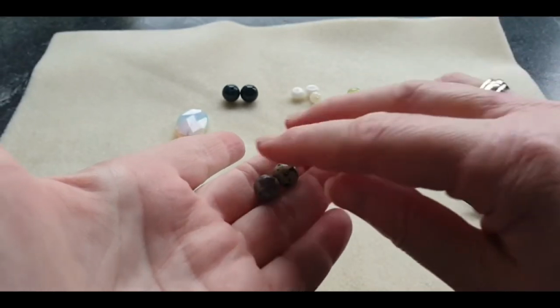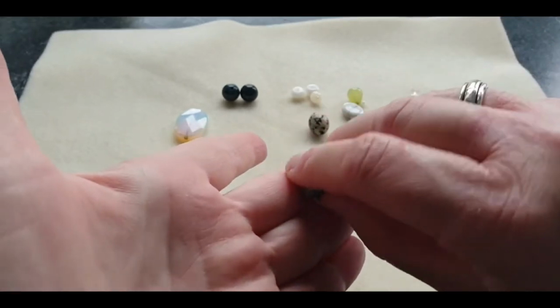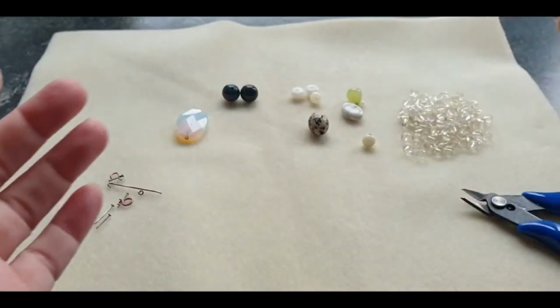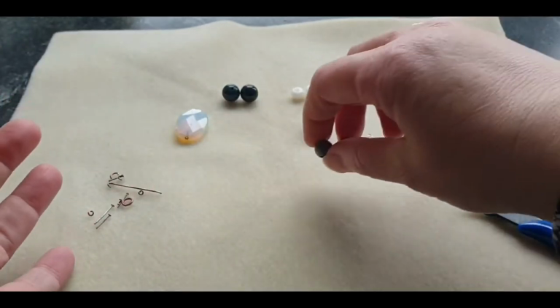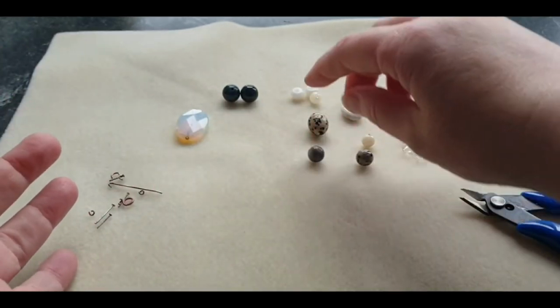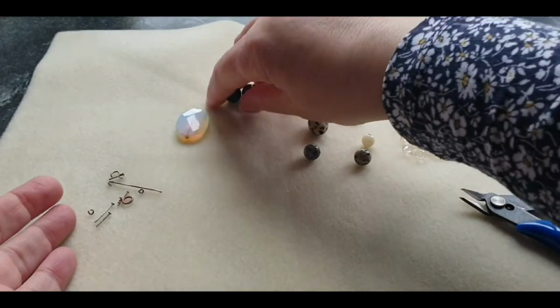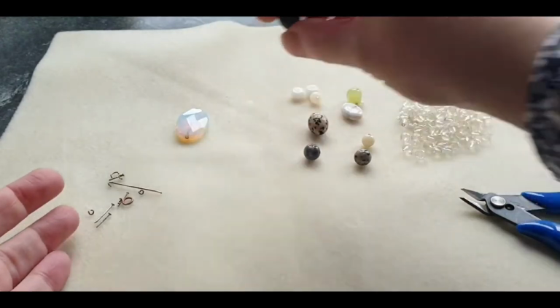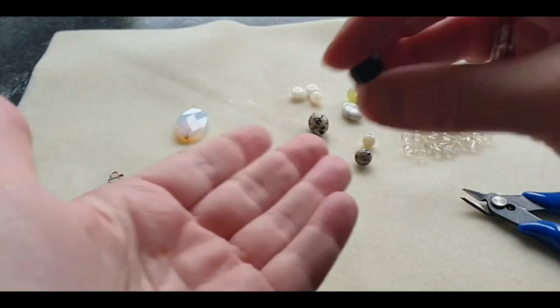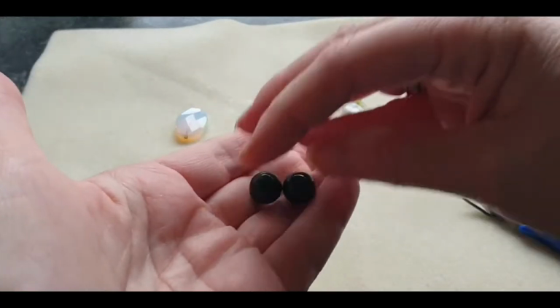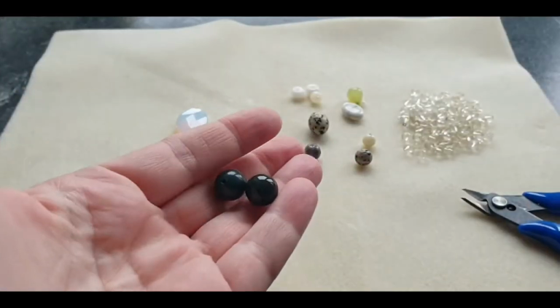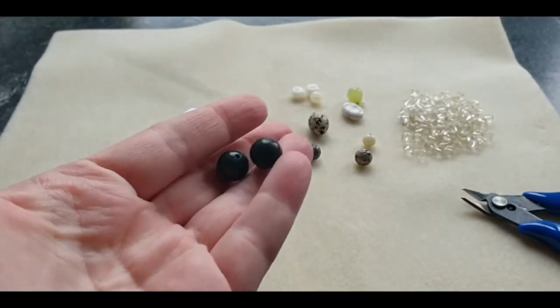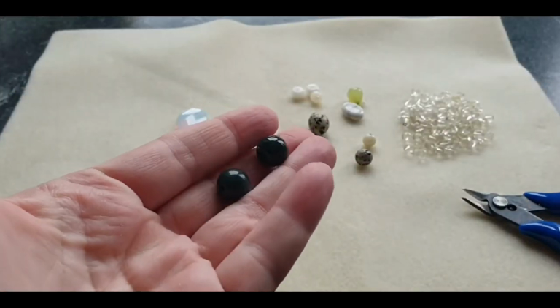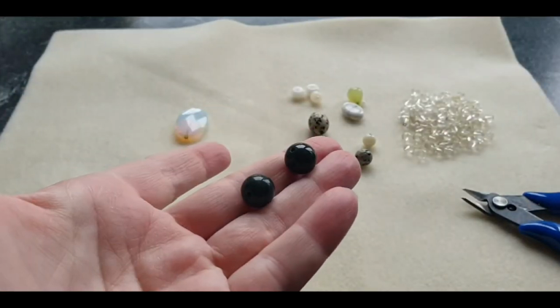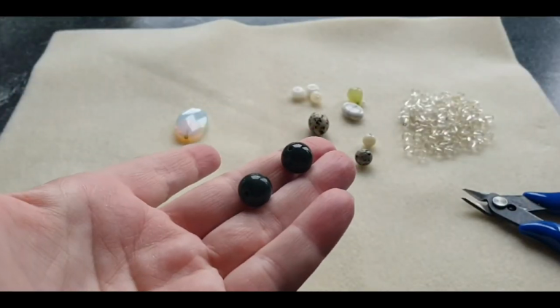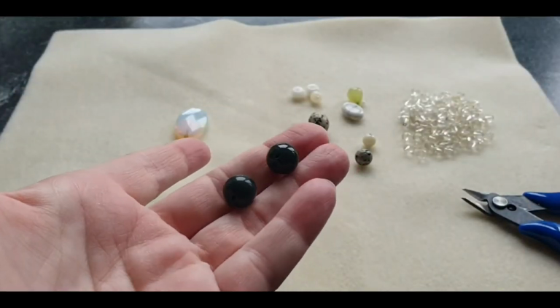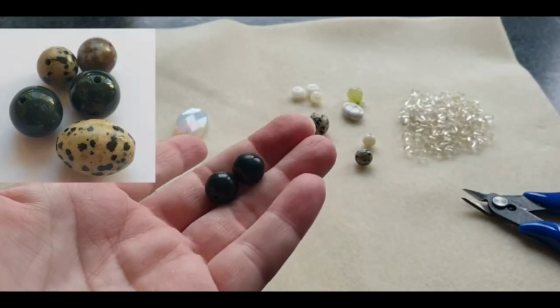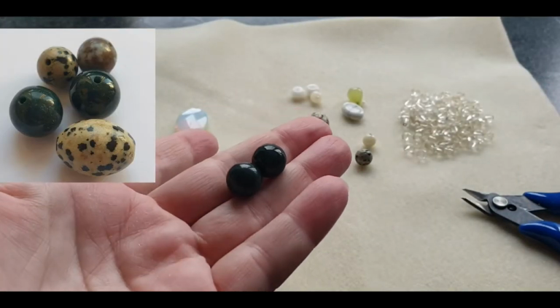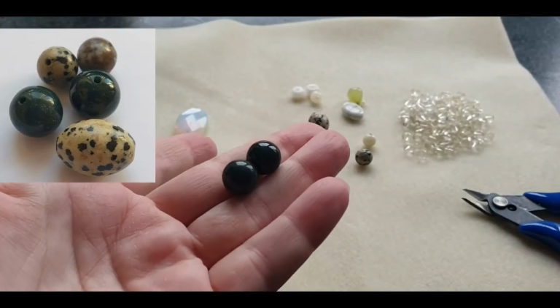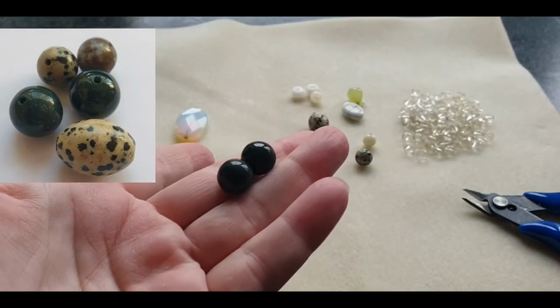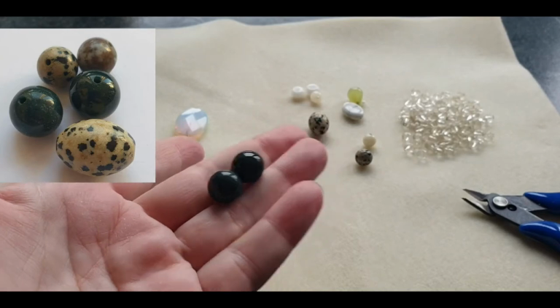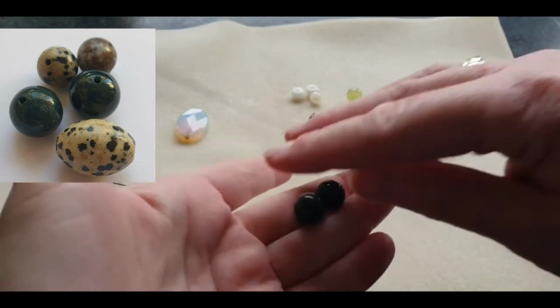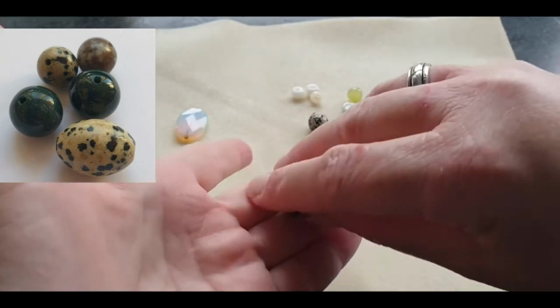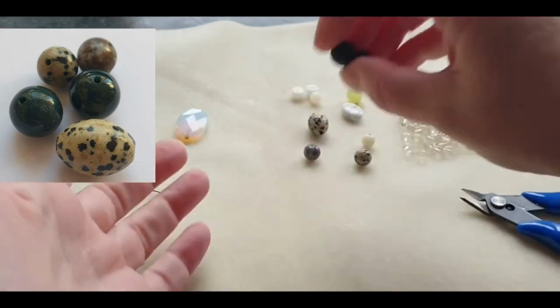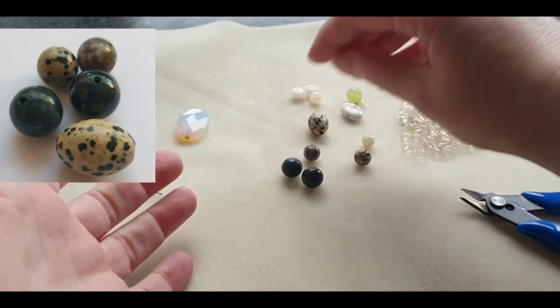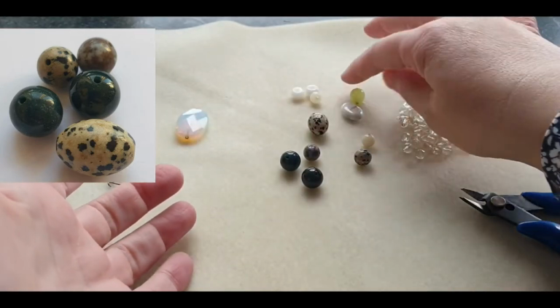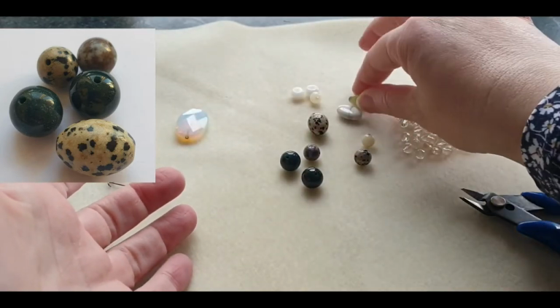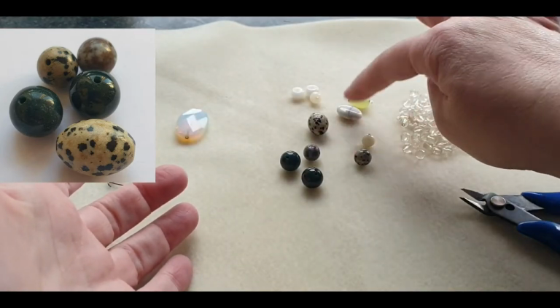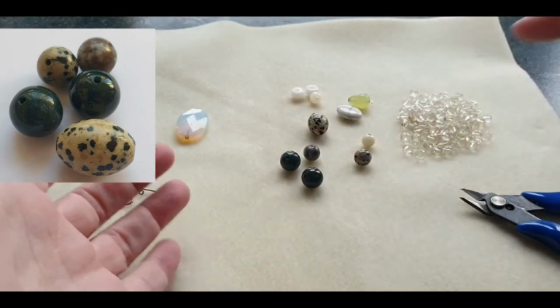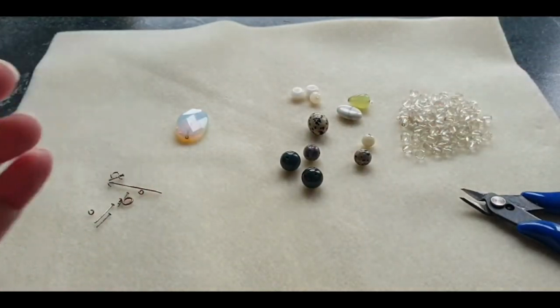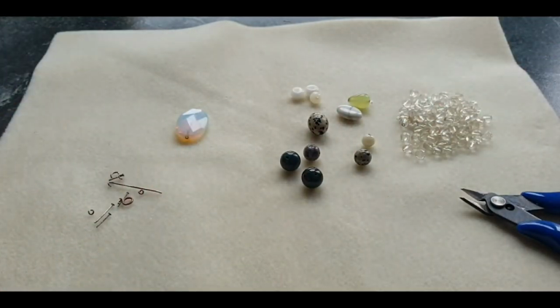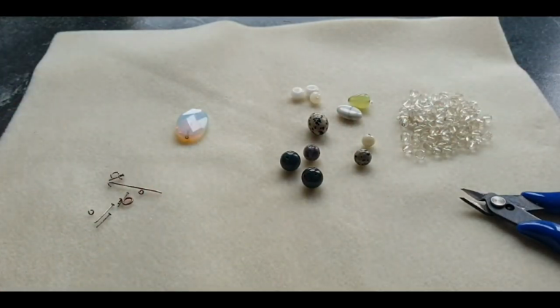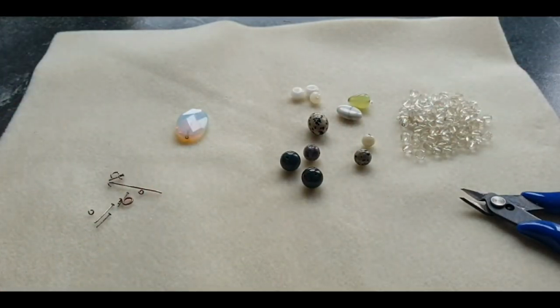They are glass as well. And then there's two glass black beads, which I think are around 14mm, which is nice. And obviously the green and the little bits and pieces there.